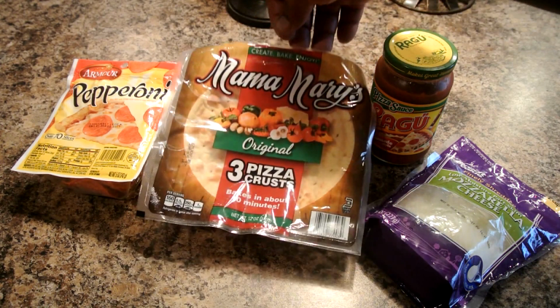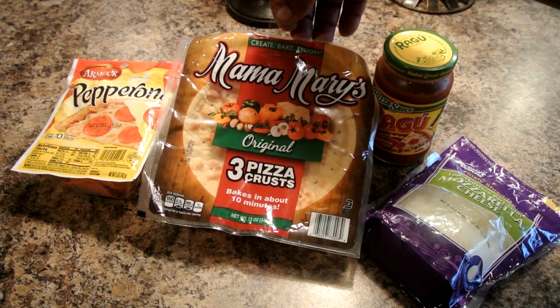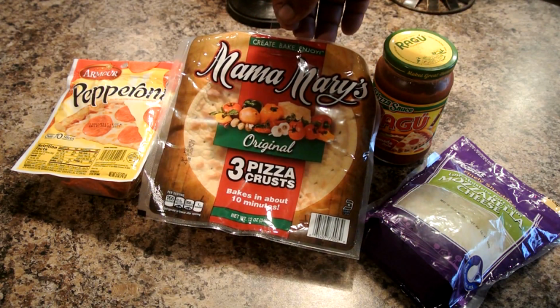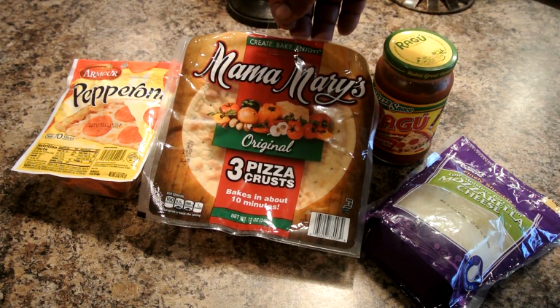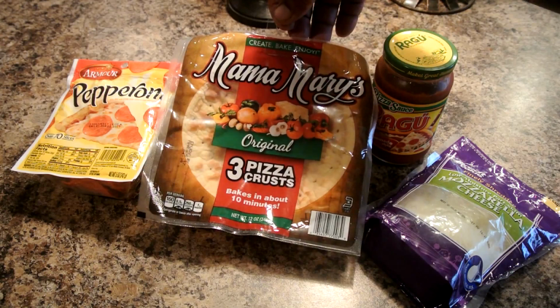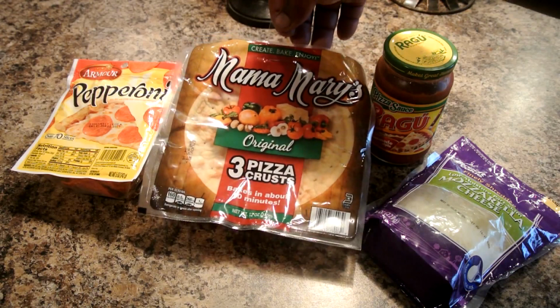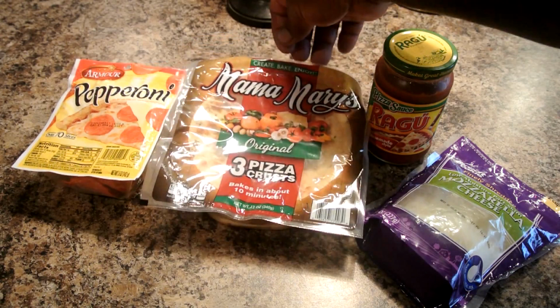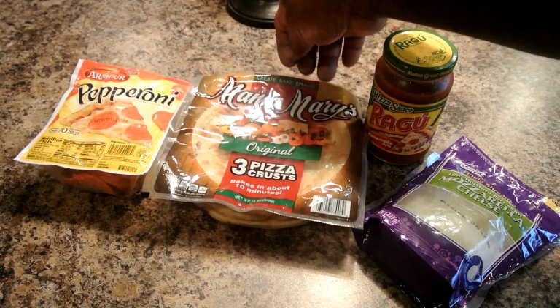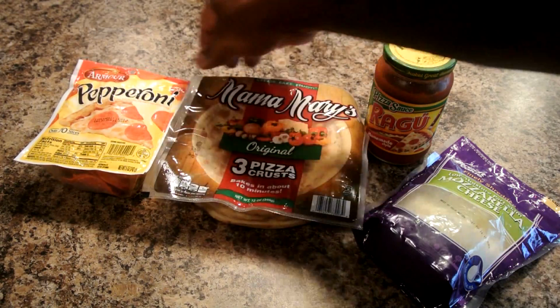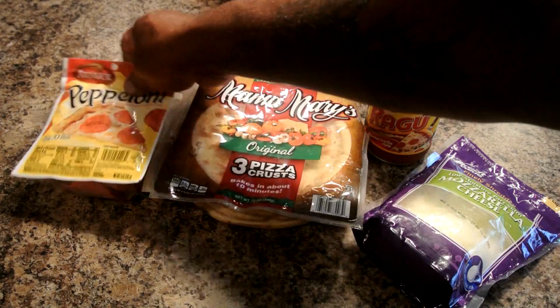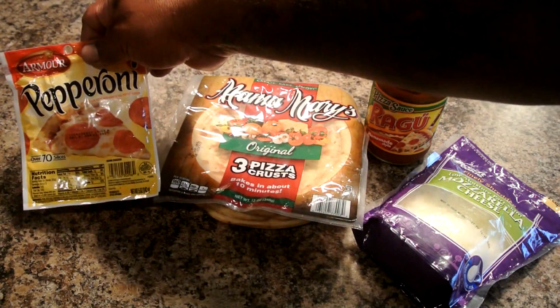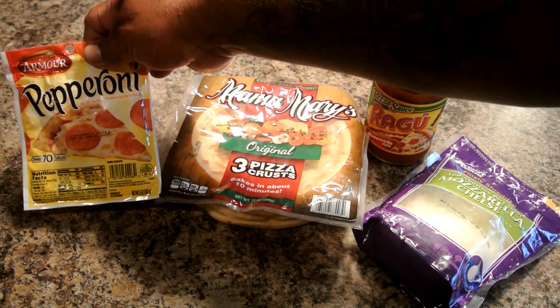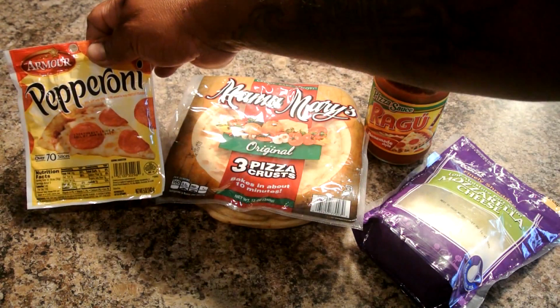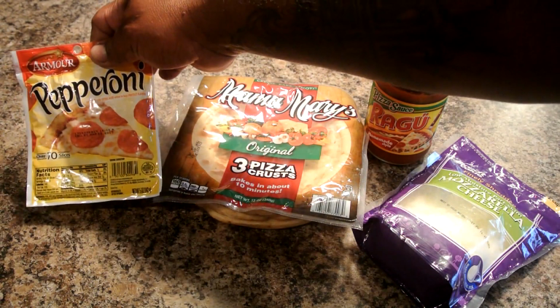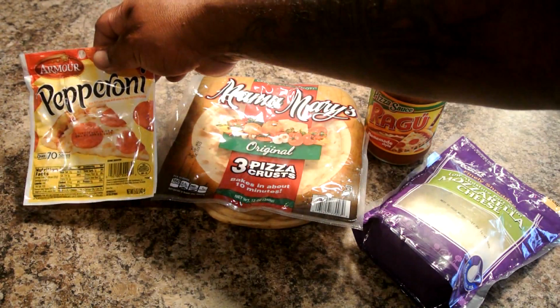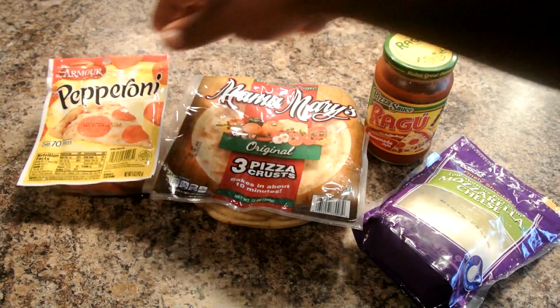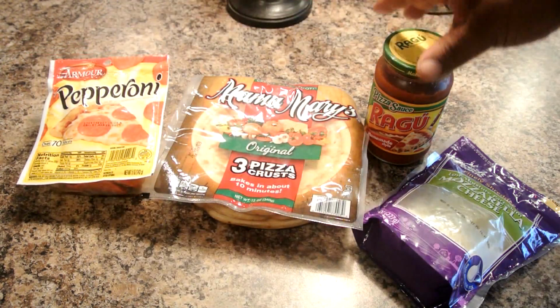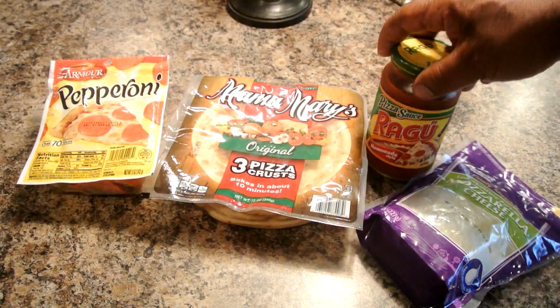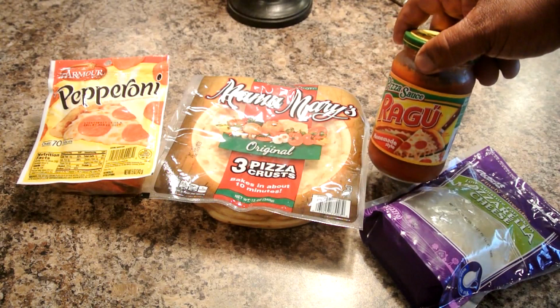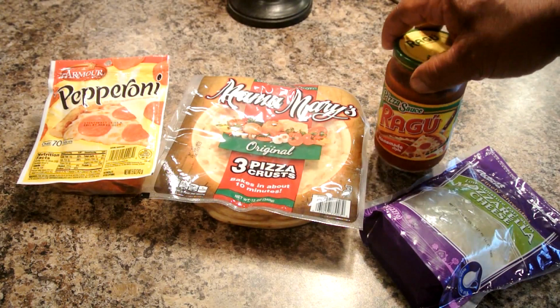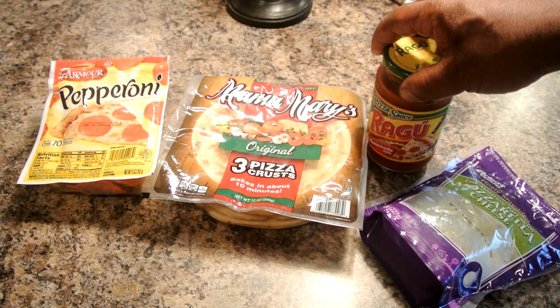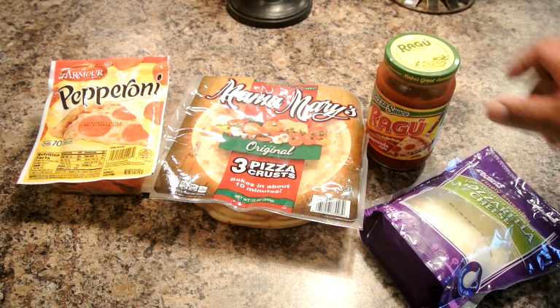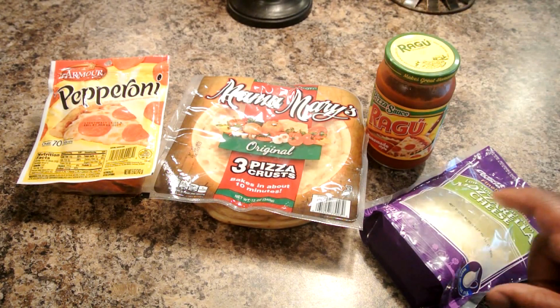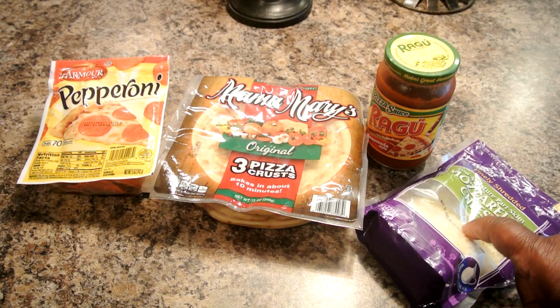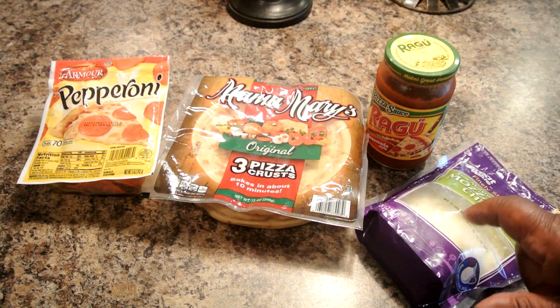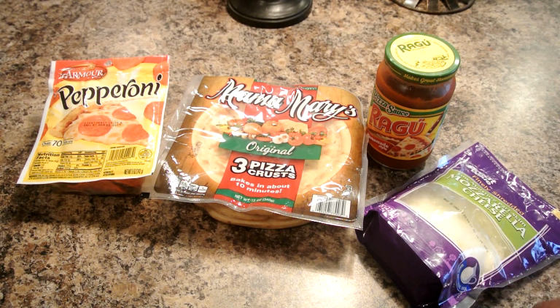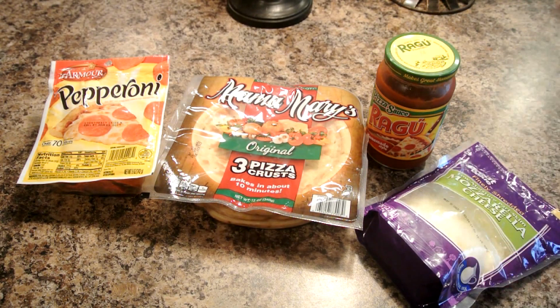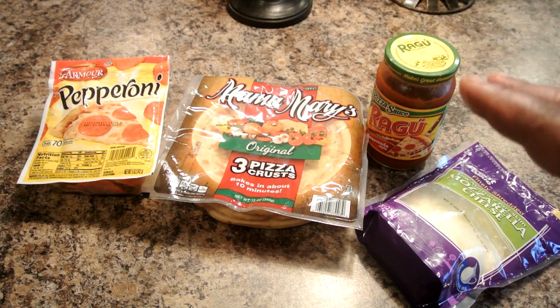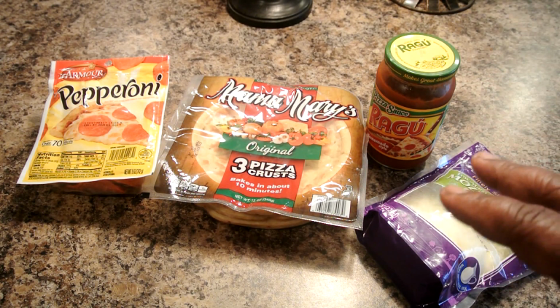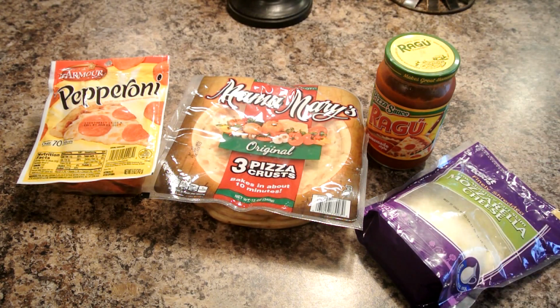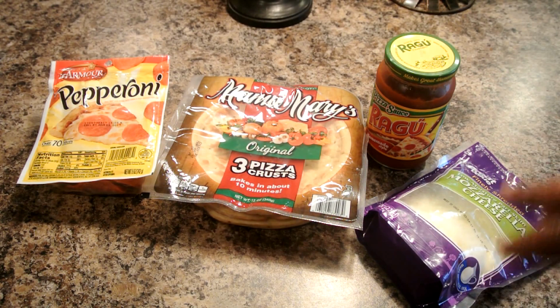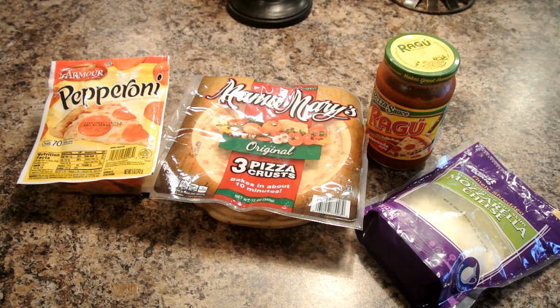So this is what we have: Mama Mary's three pizza crust. You can get these at Walmart, and I got some pepperoni along with some Ragu pizza sauce and some mozzarella cheese. Let's go ahead and fix these things up, y'all.